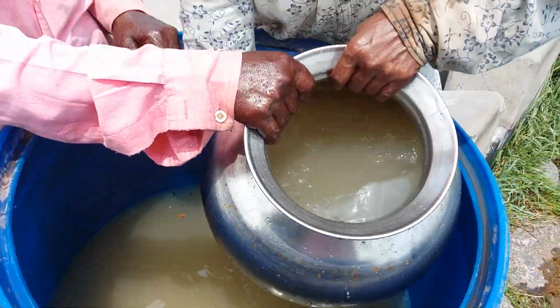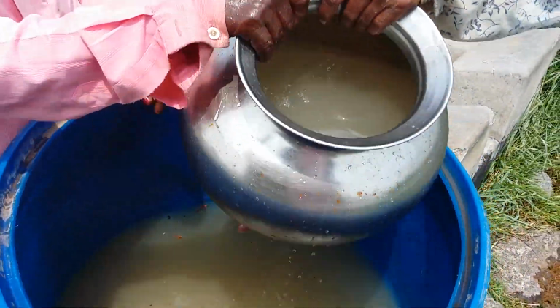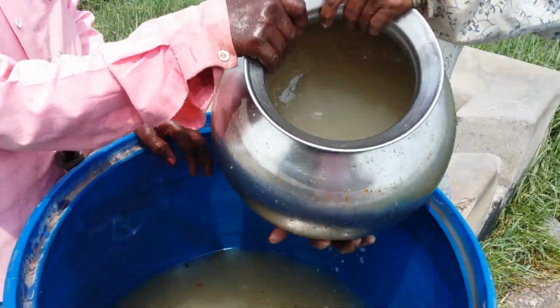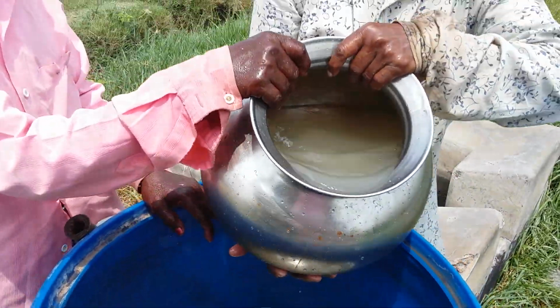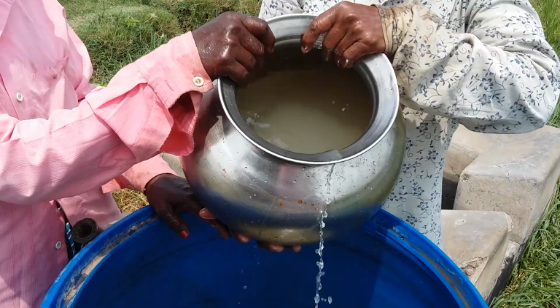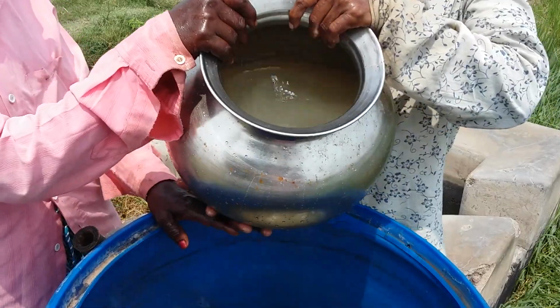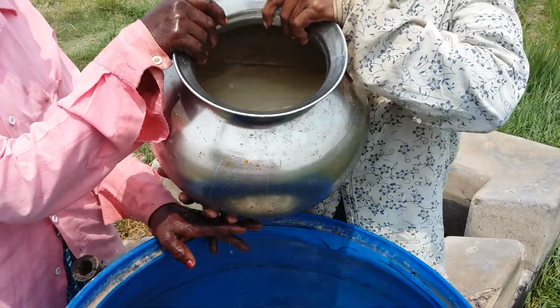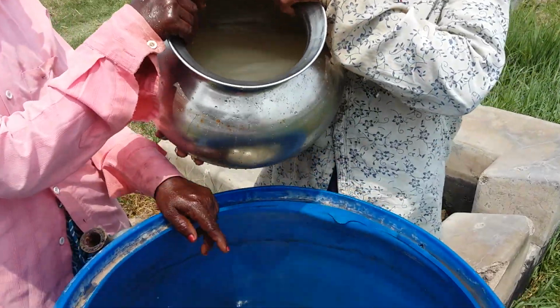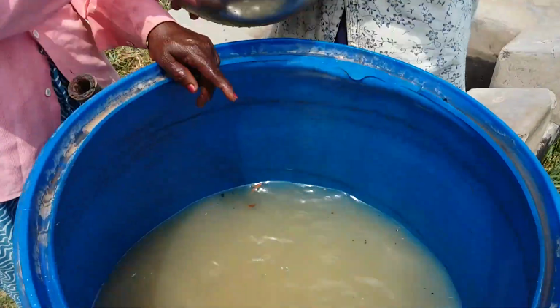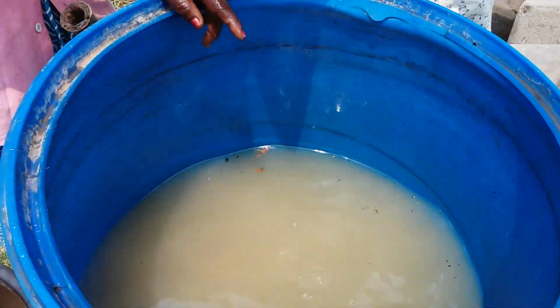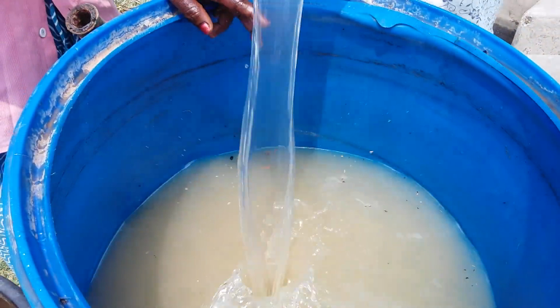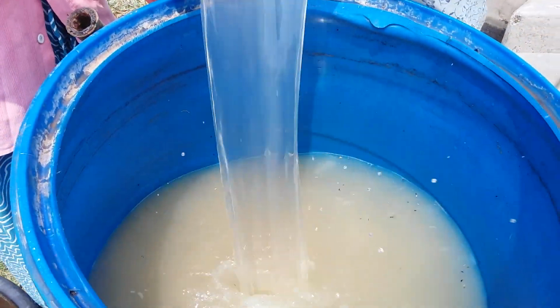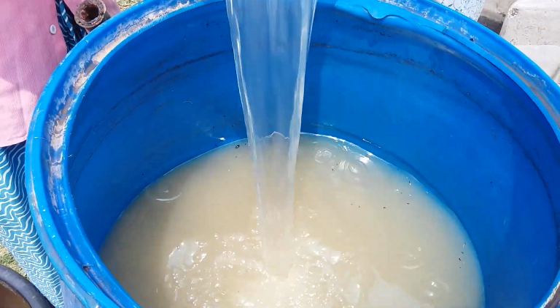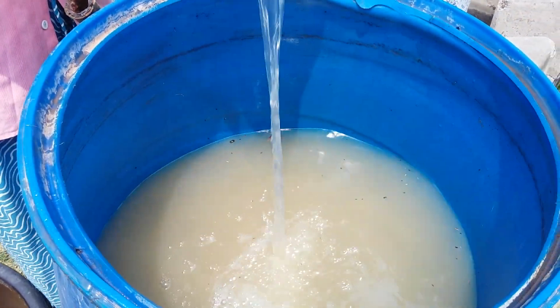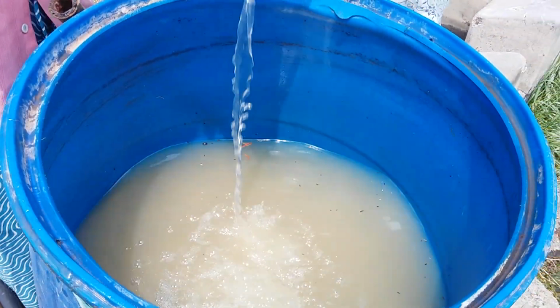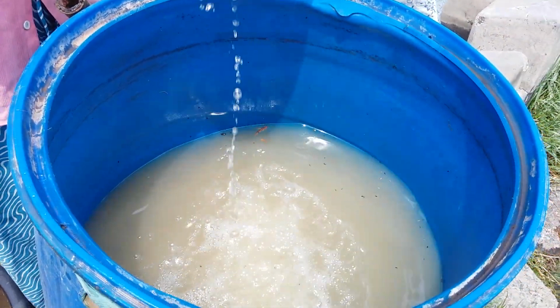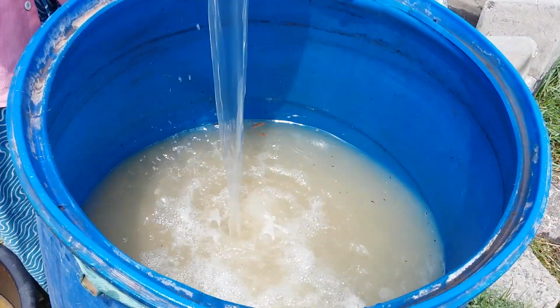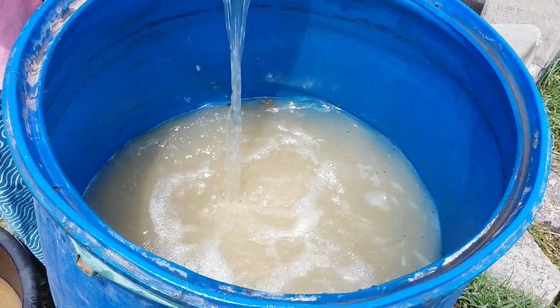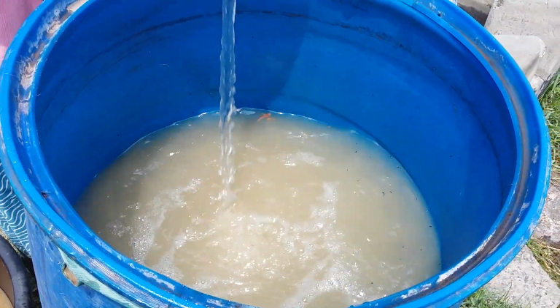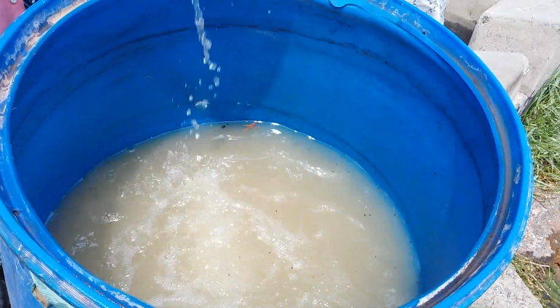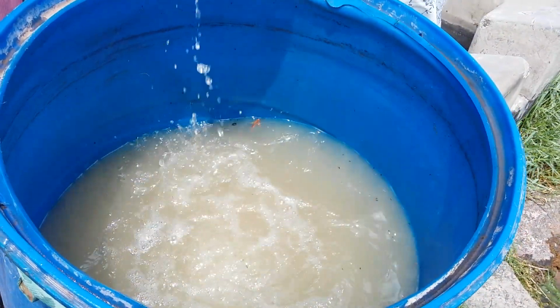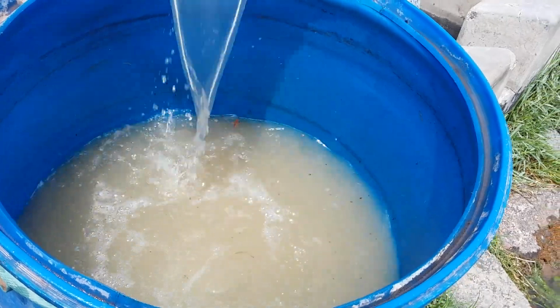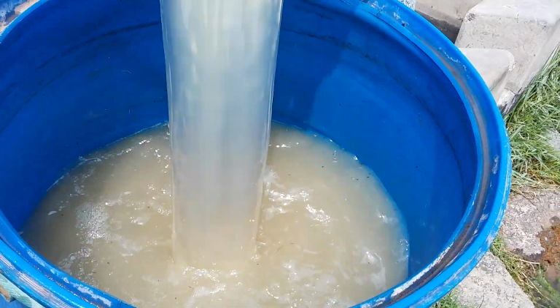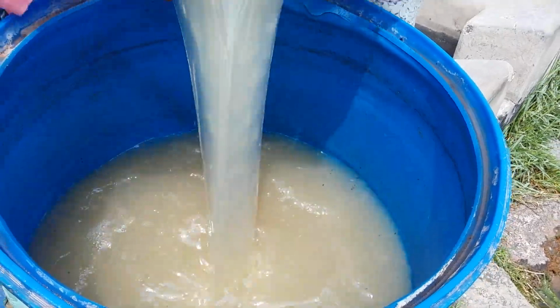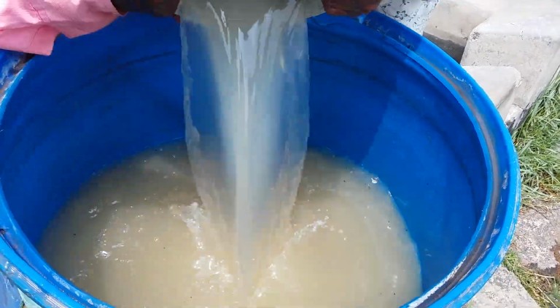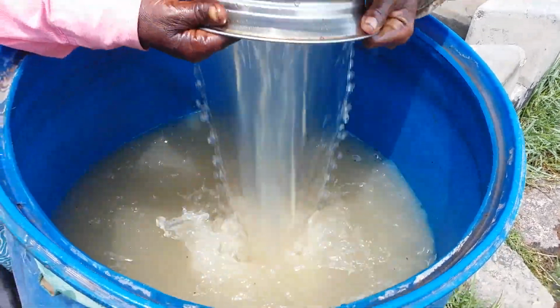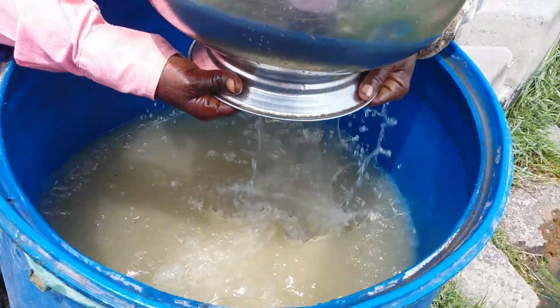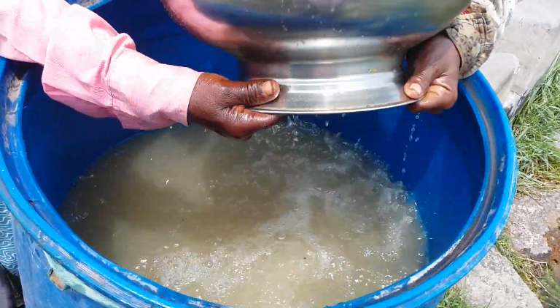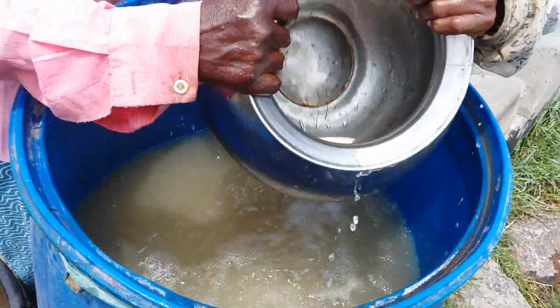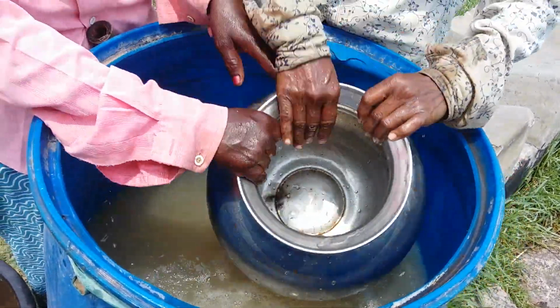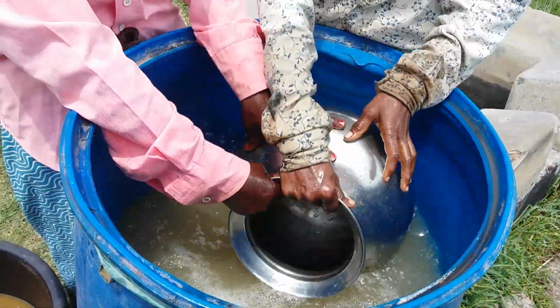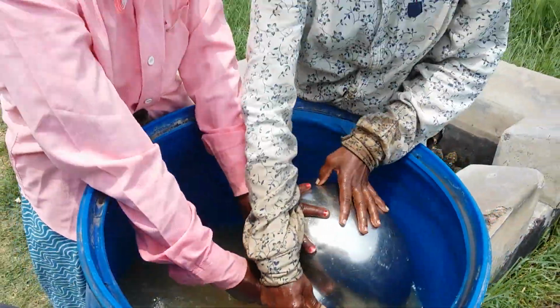We will ask you the solution to carbon dioxide. We will try the solution to carbon dioxide. We will try it all on our blog.